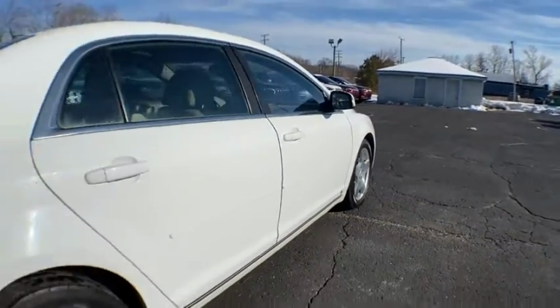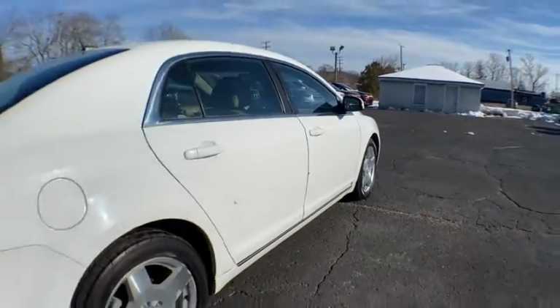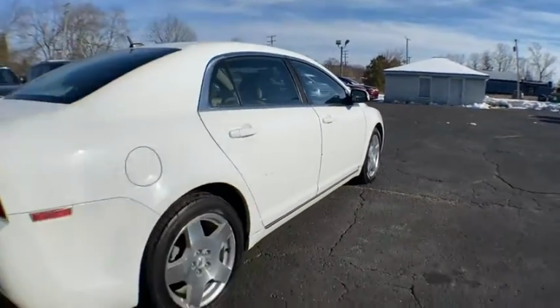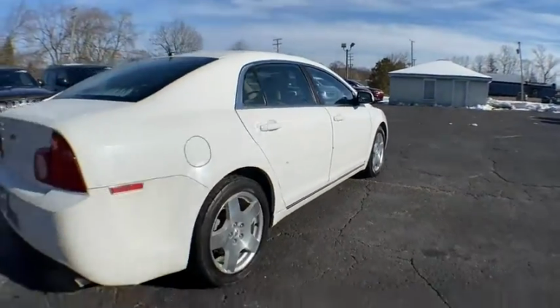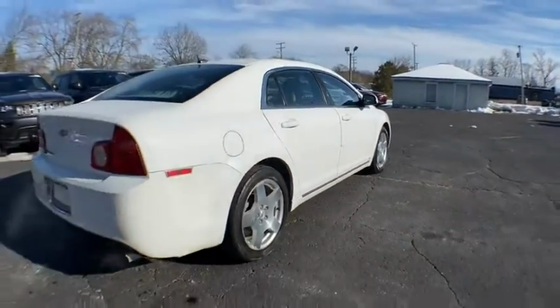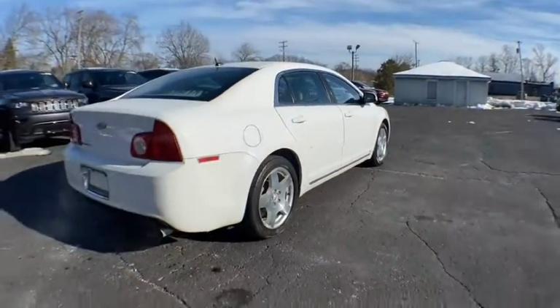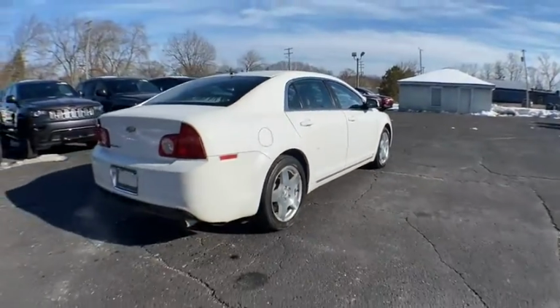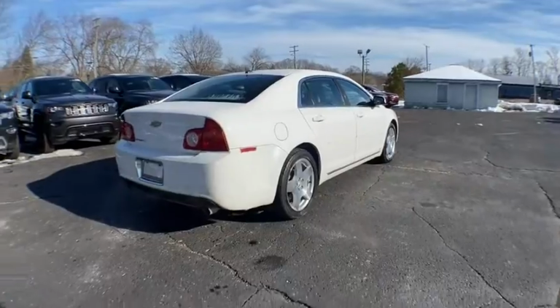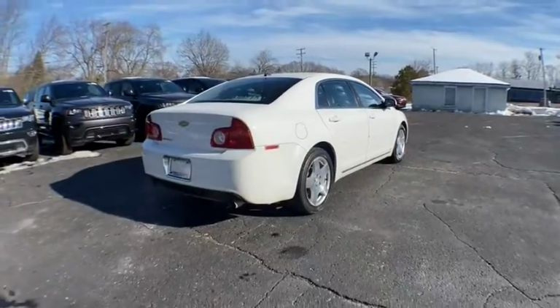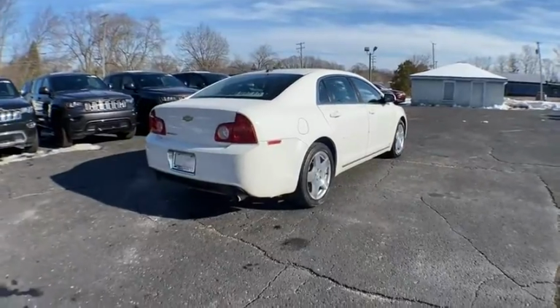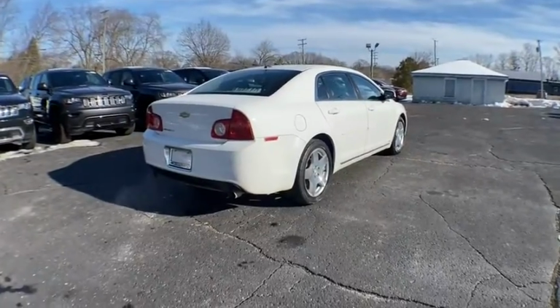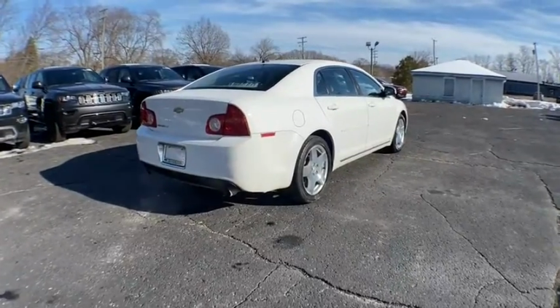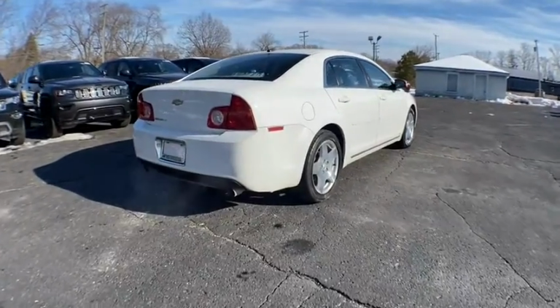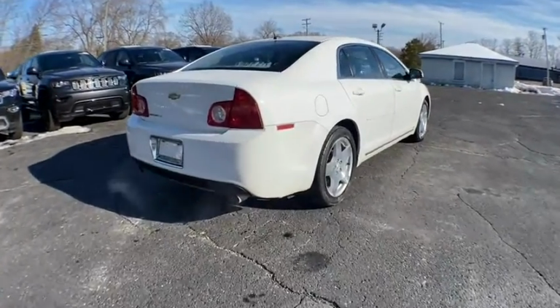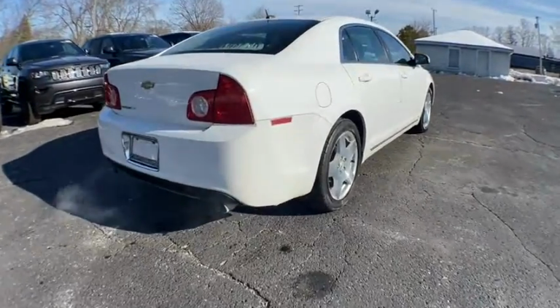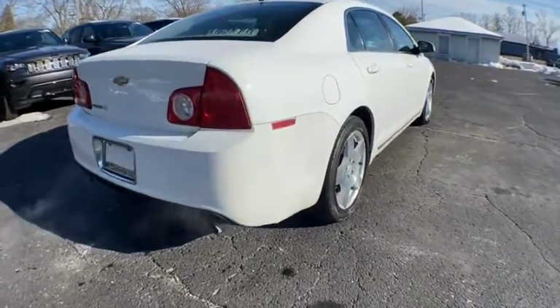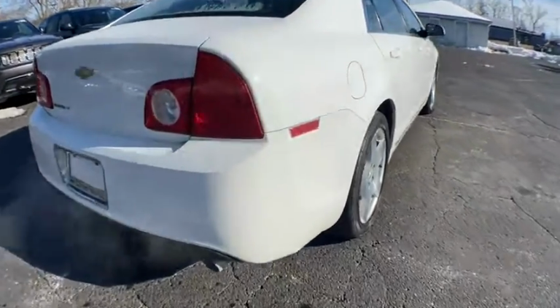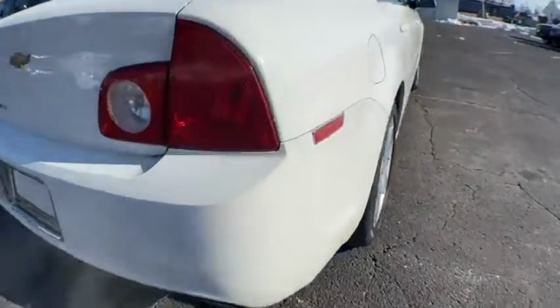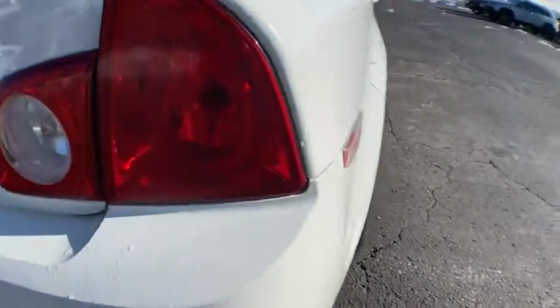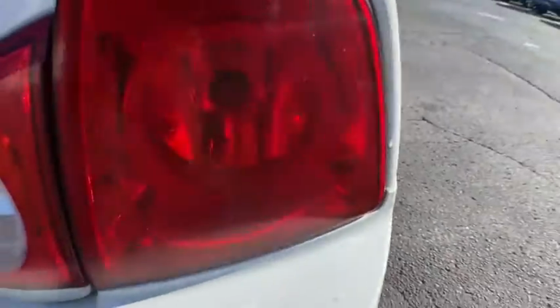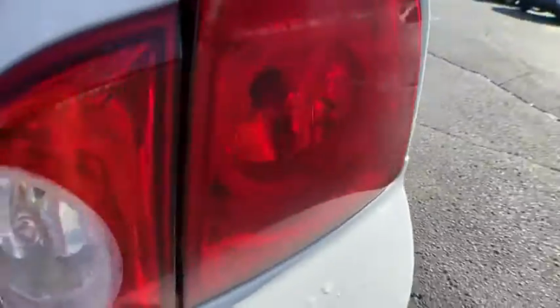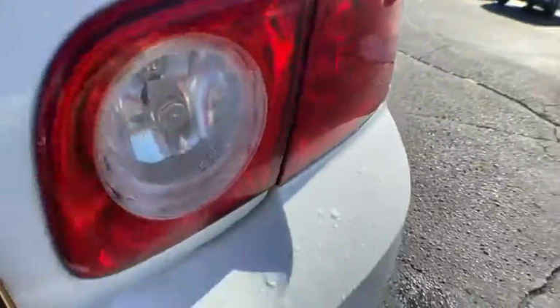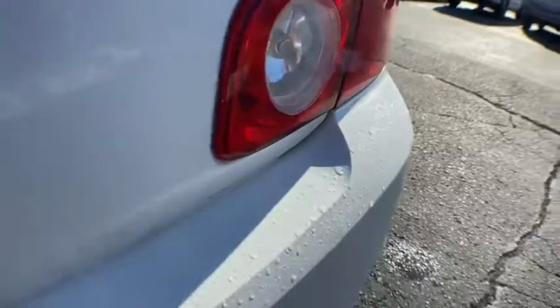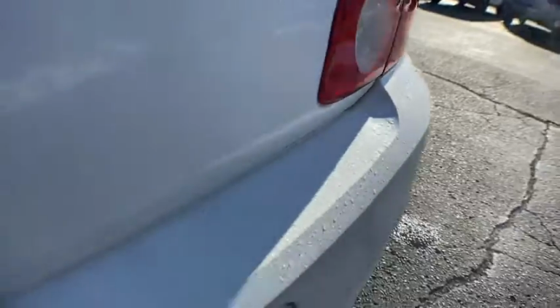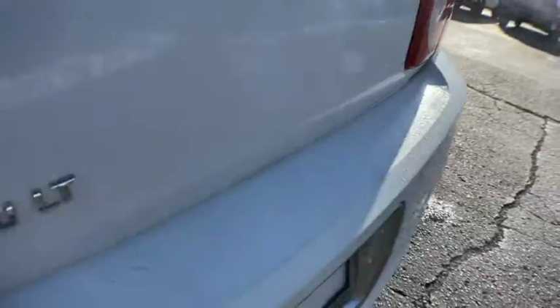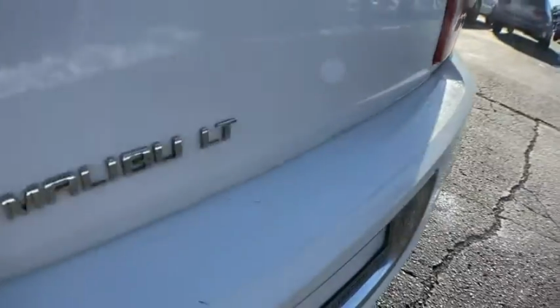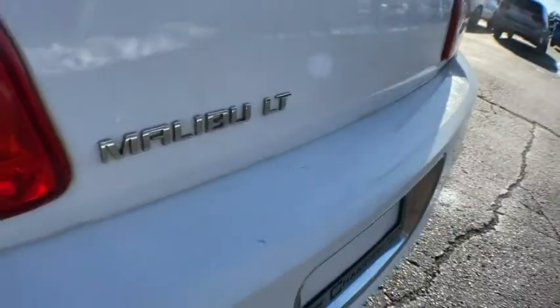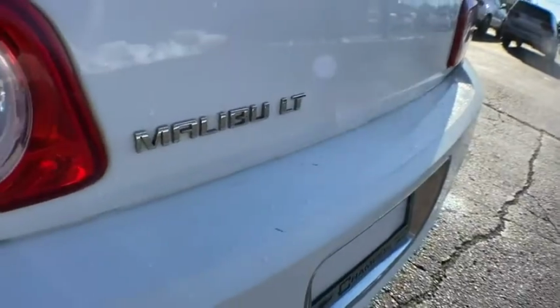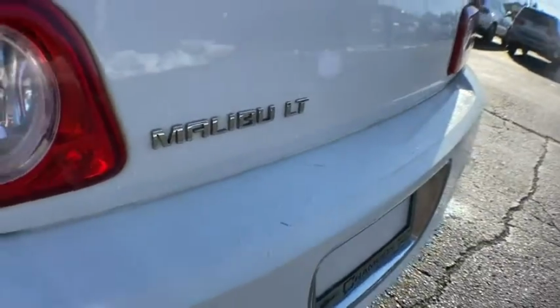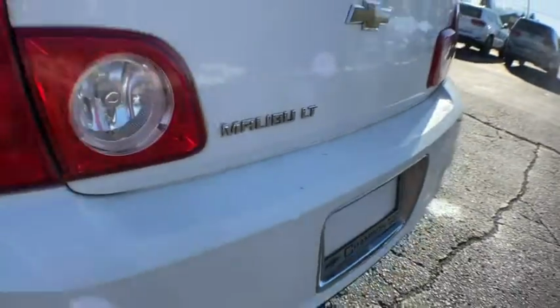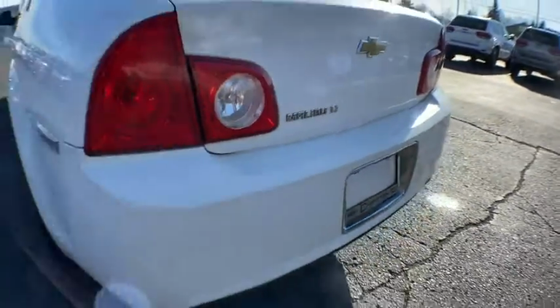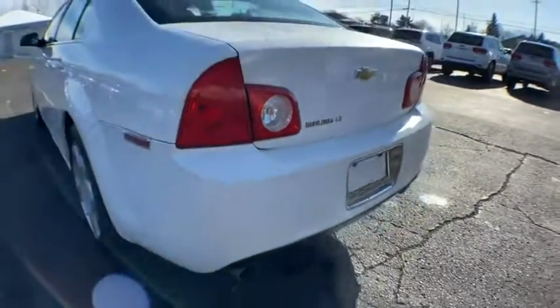Here are some of this vehicle's great options: keyless entry, steering wheel audio controls, remote engine start, stability control, traction control, anti-lock braking system, Bluetooth.